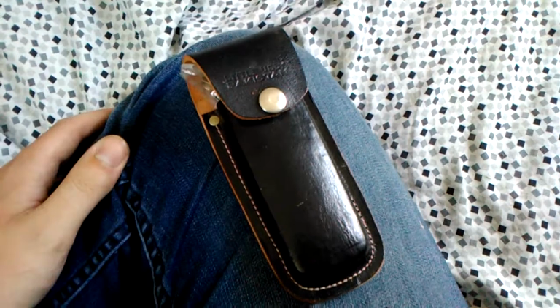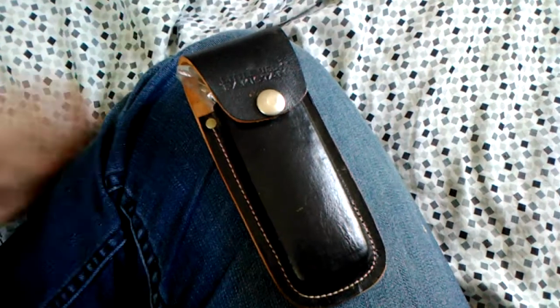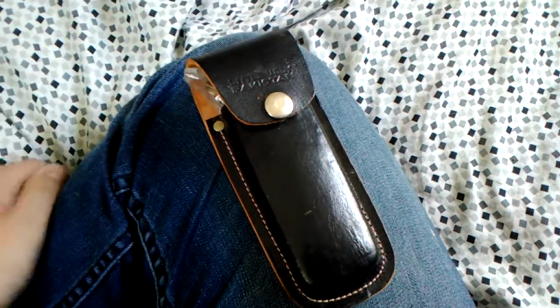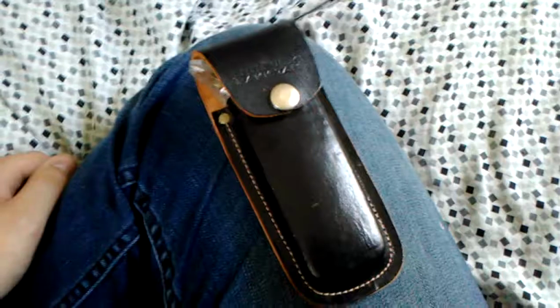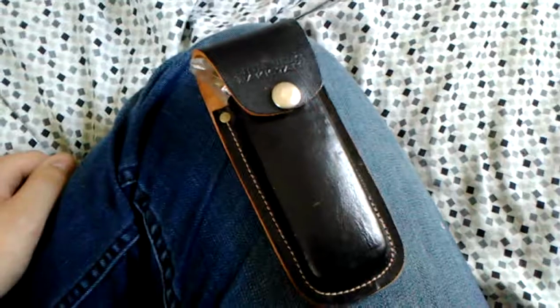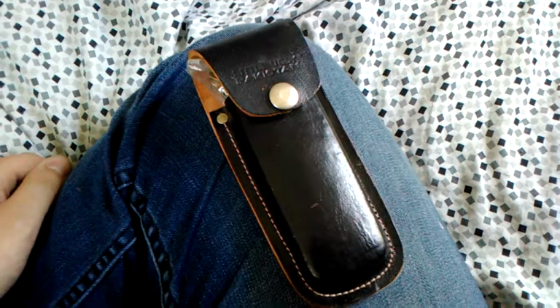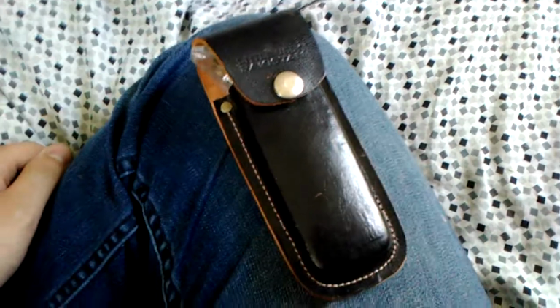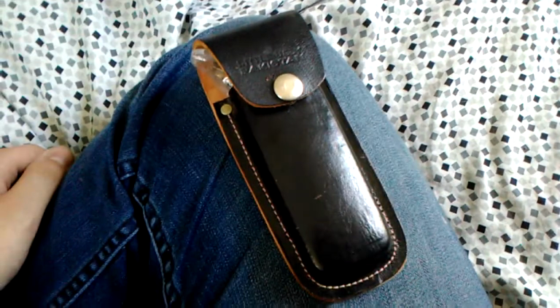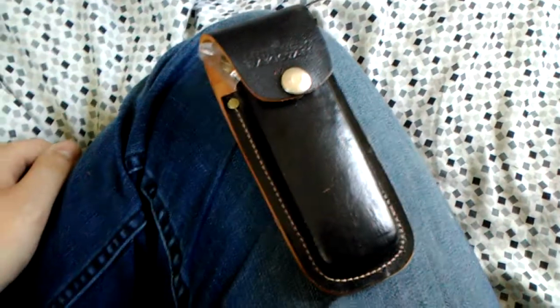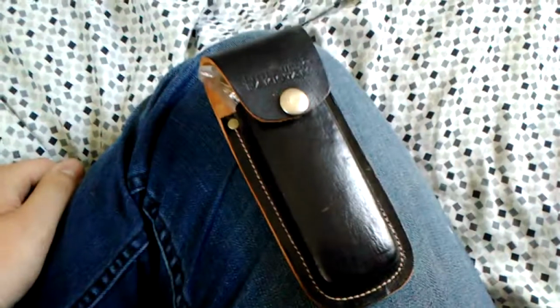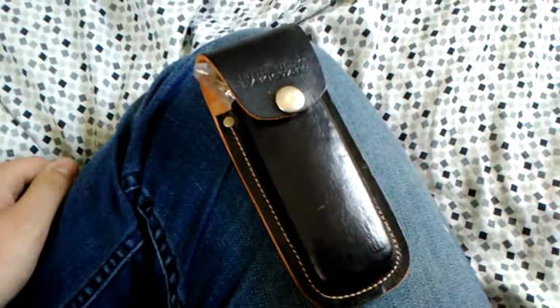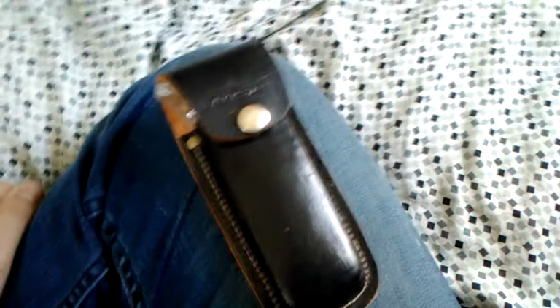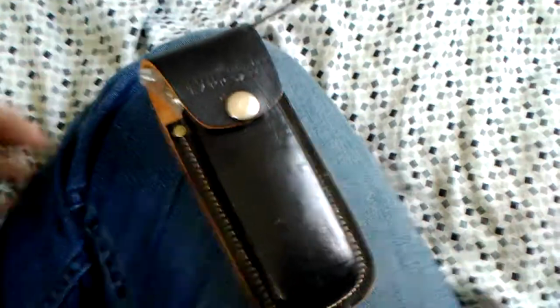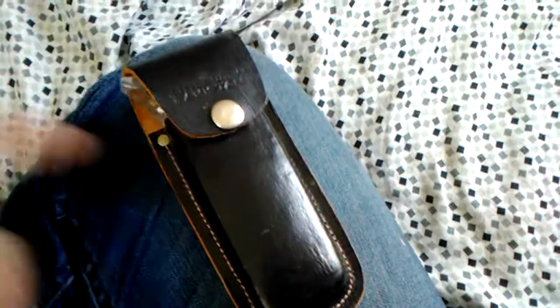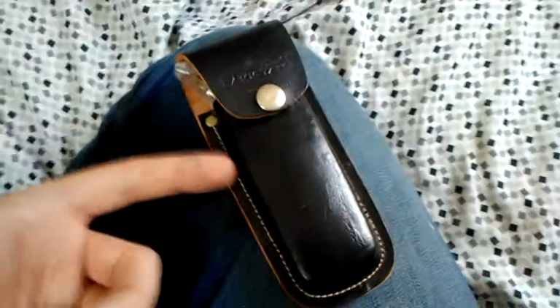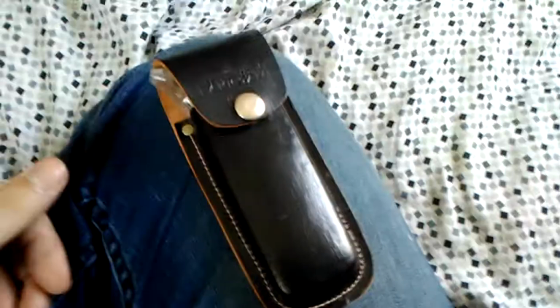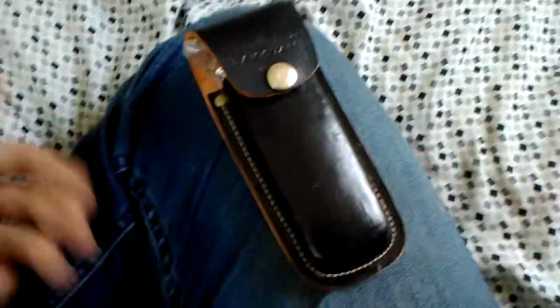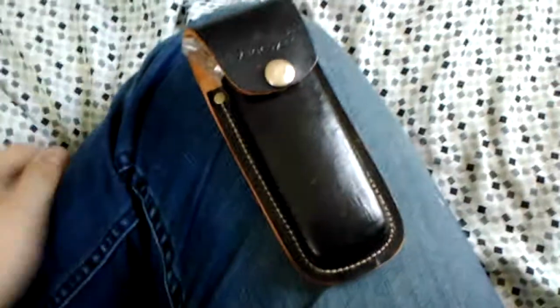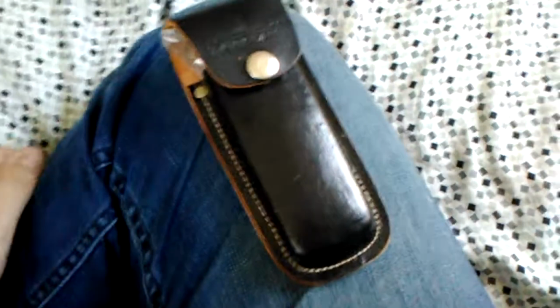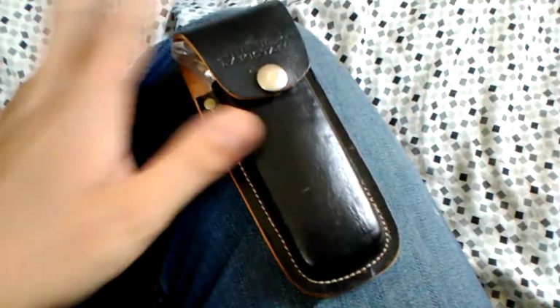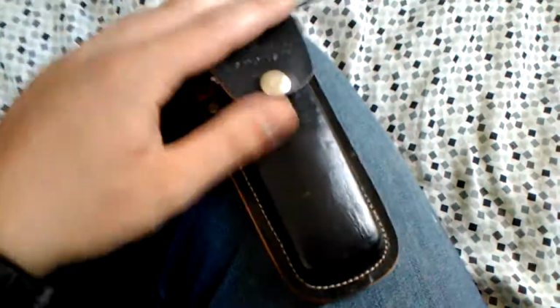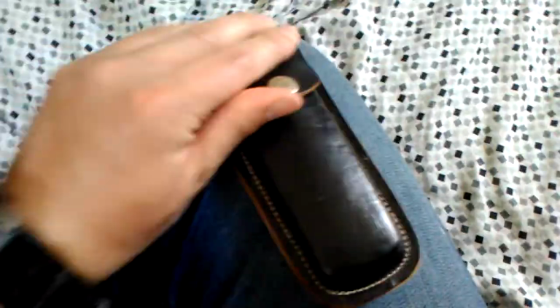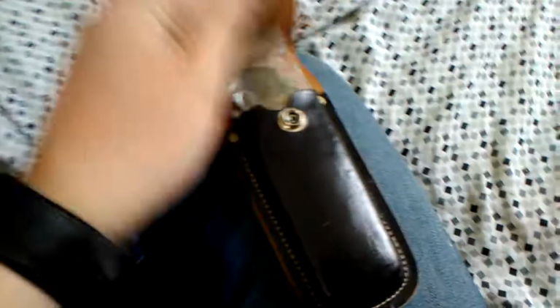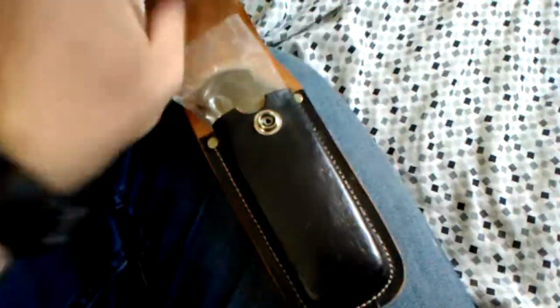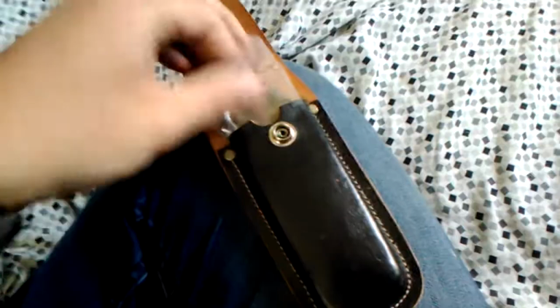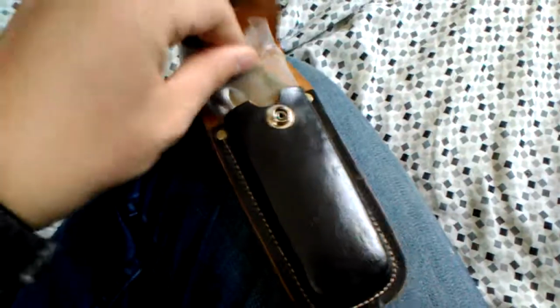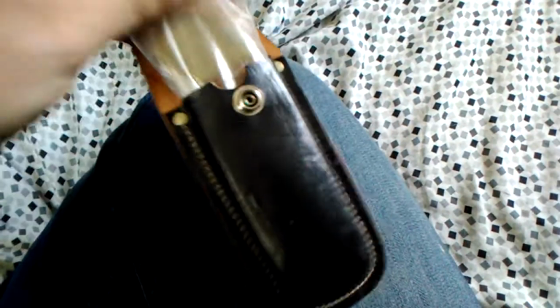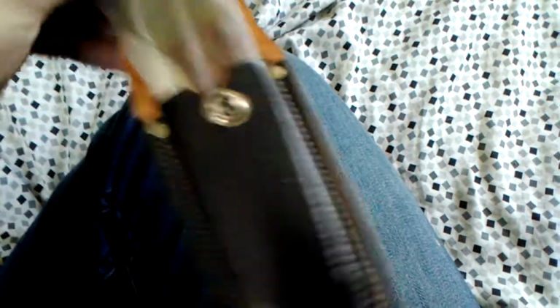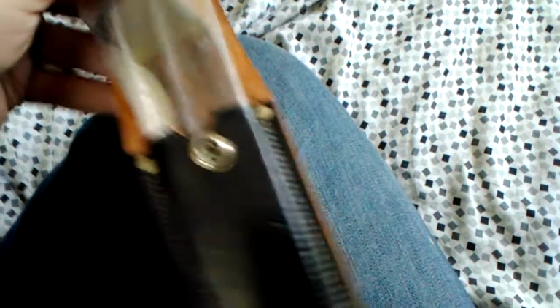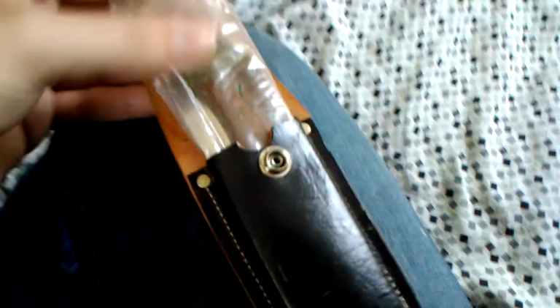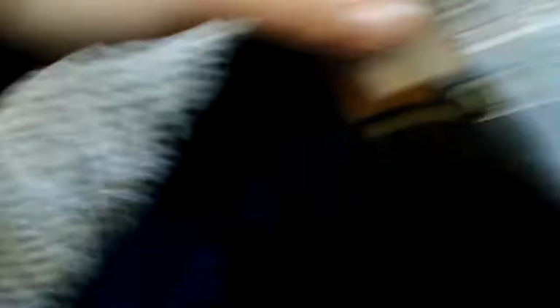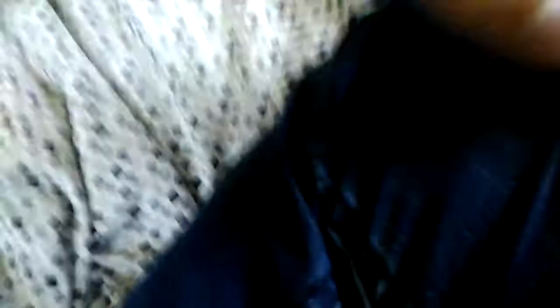So I was looking around one of my local gun shops, and I saw this sitting there. At first I thought it was just a sheath, but it actually has a knife in it, and I thought it was kind of cool.